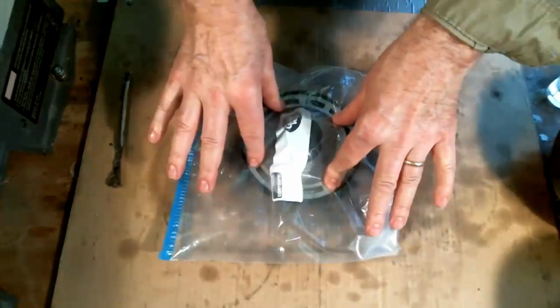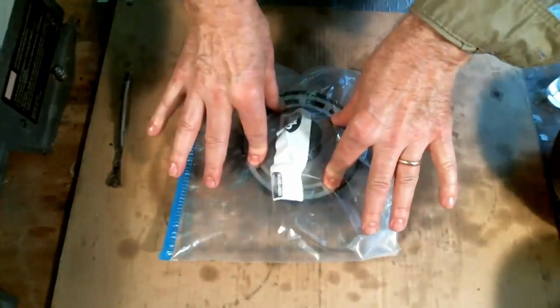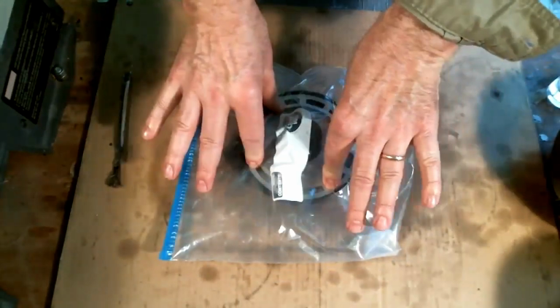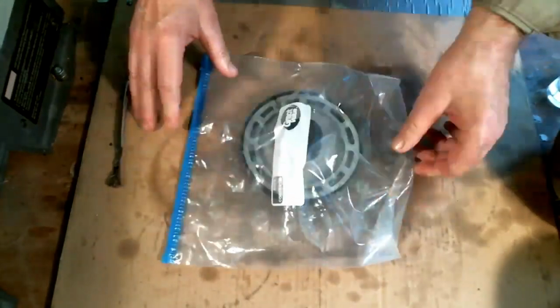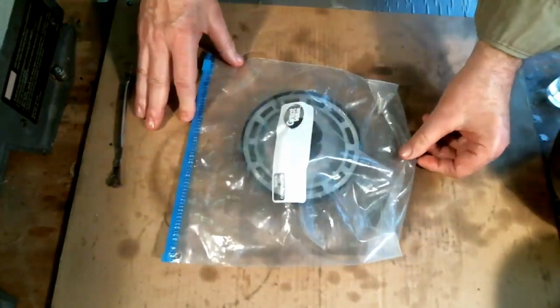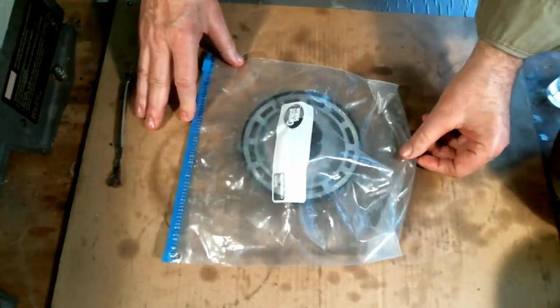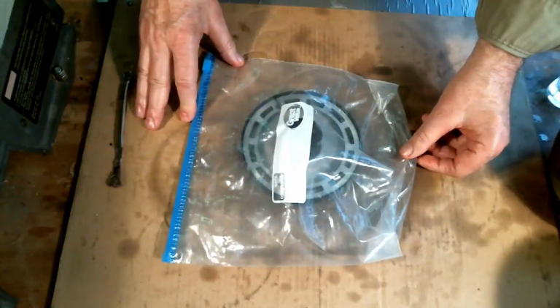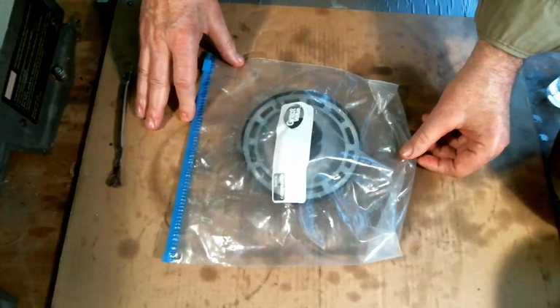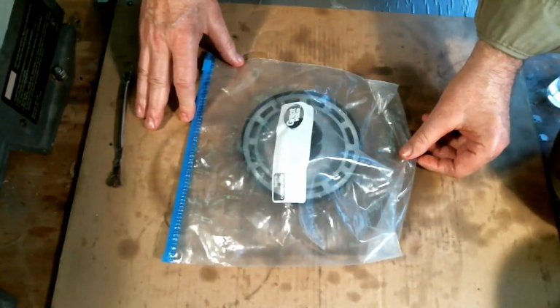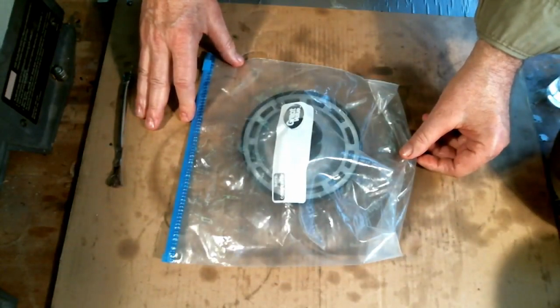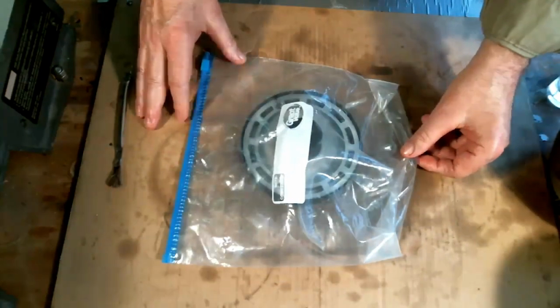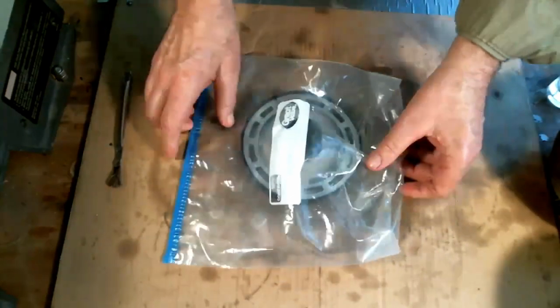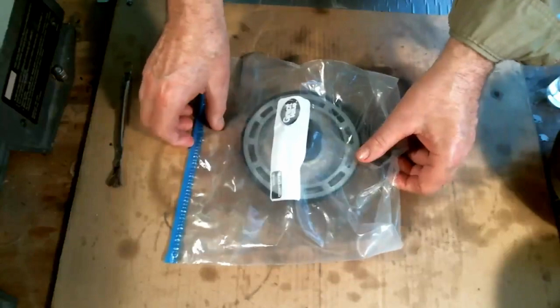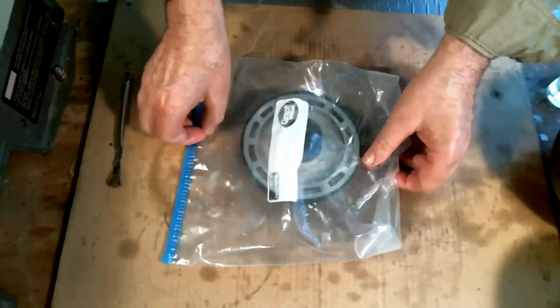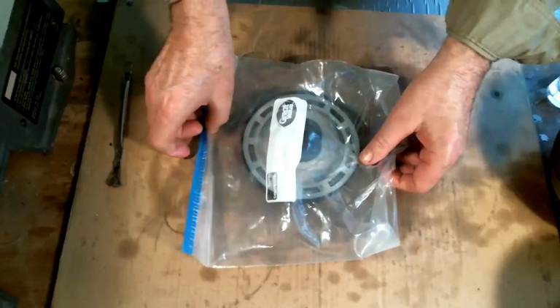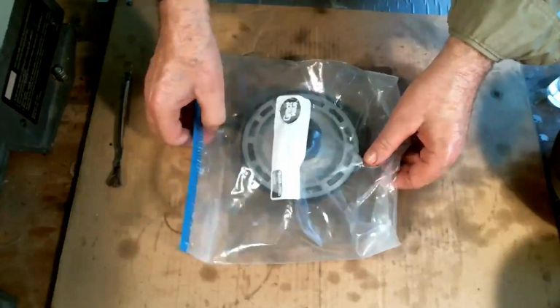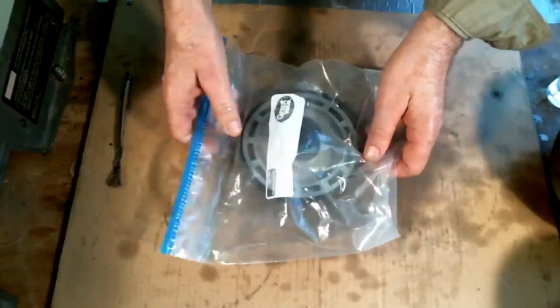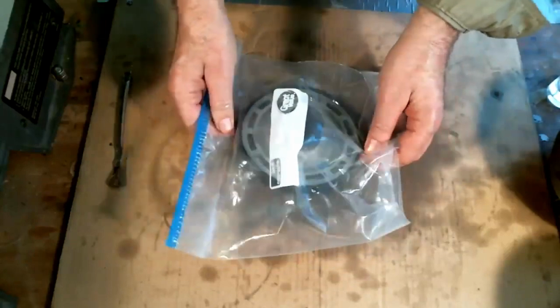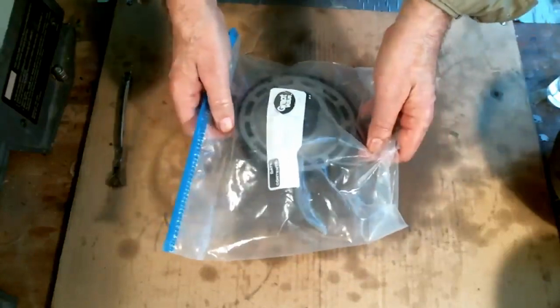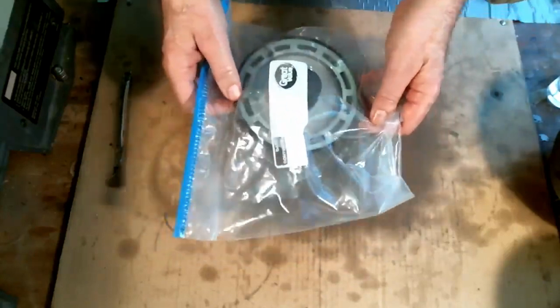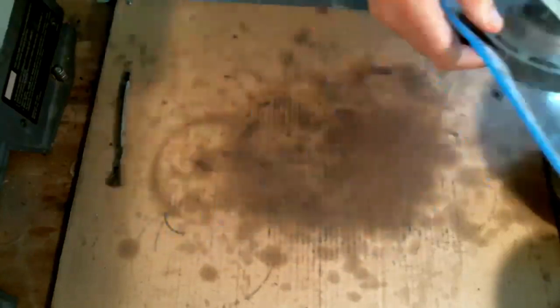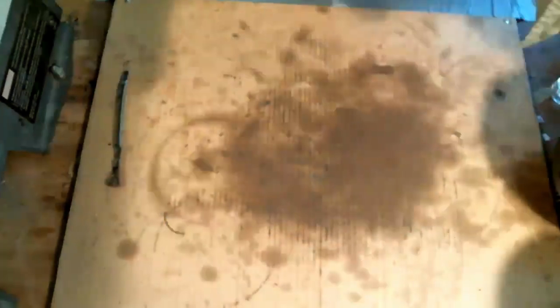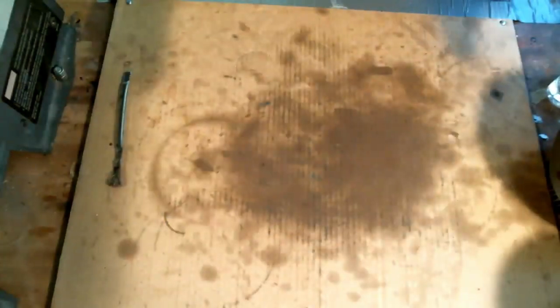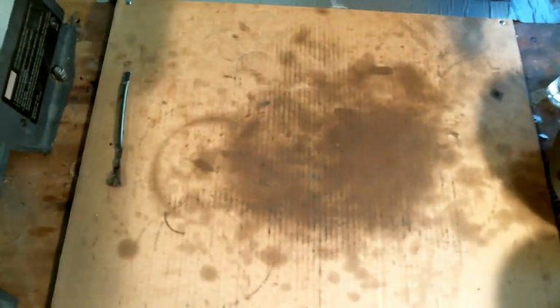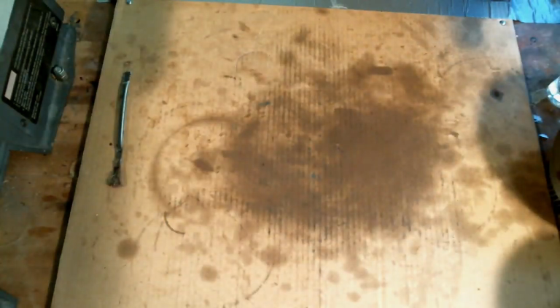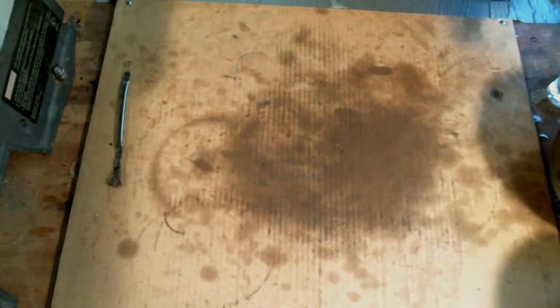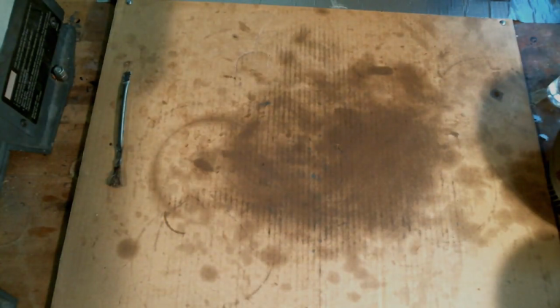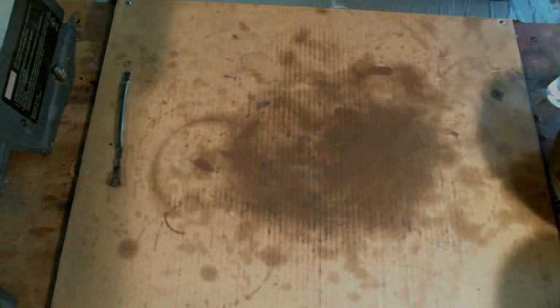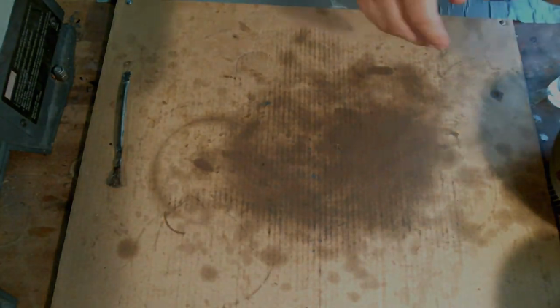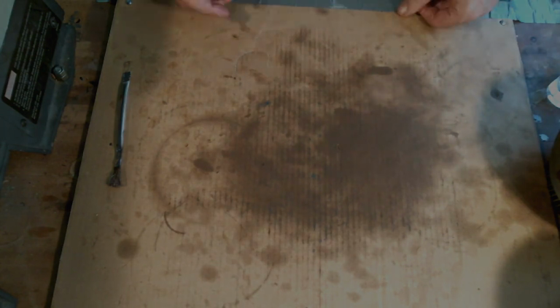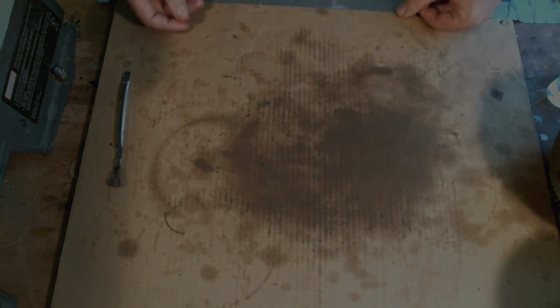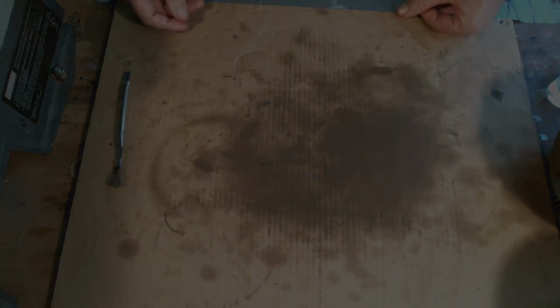Seal it up and put it in the freezer just like that. Make sure the piston is down in the tool. We'll put these in the freezer and come back a little later and install them in the drum.